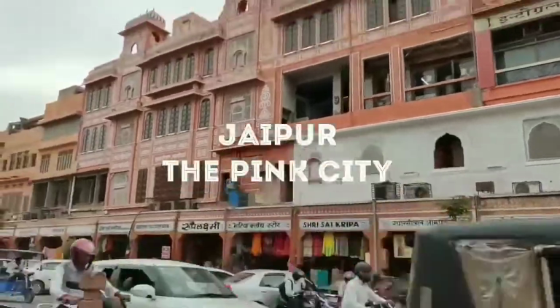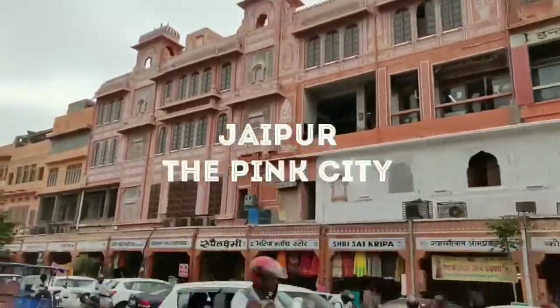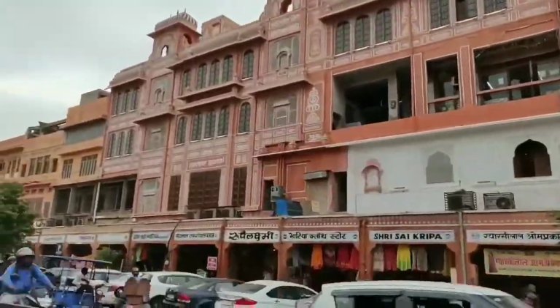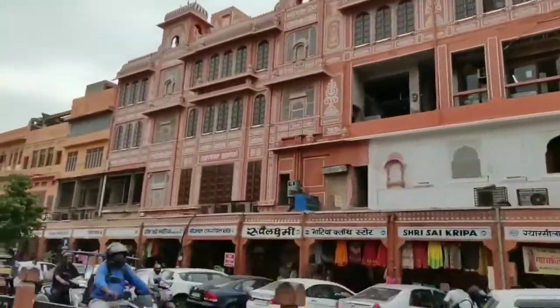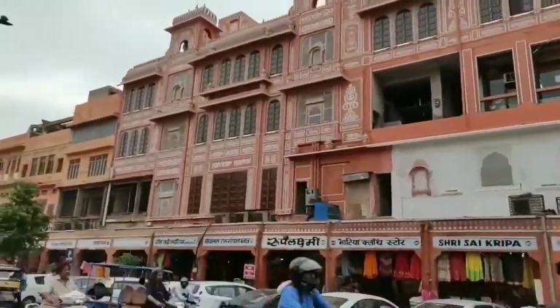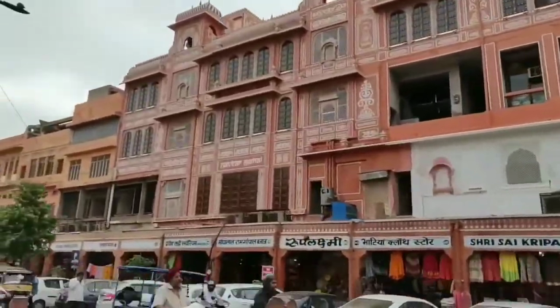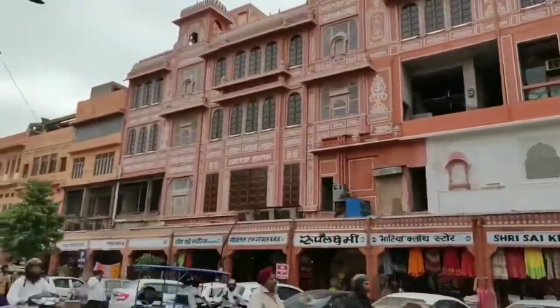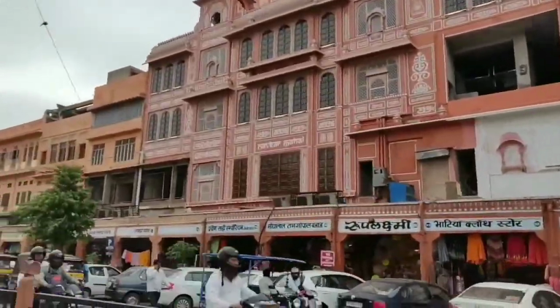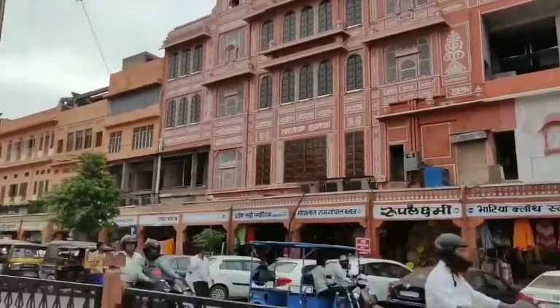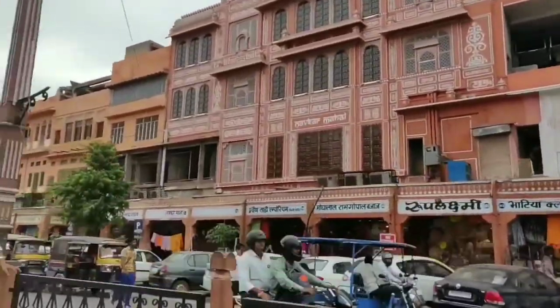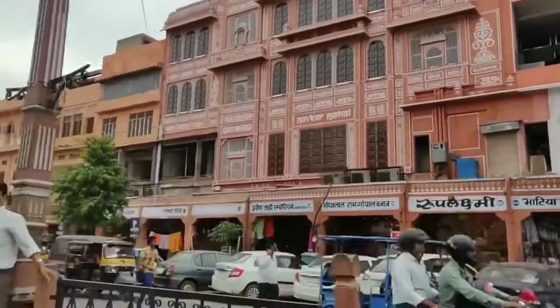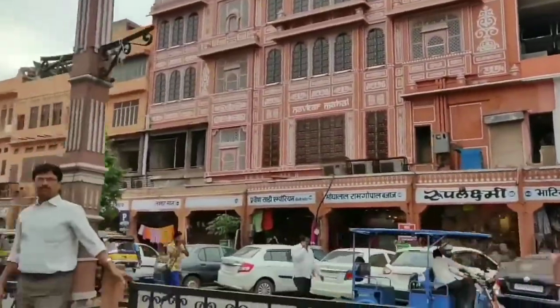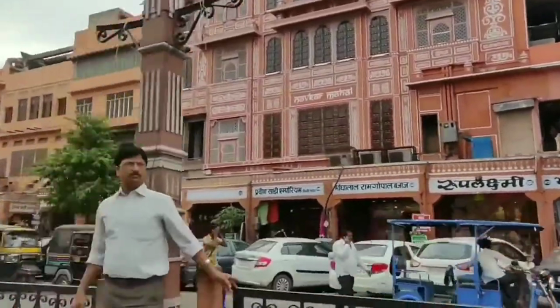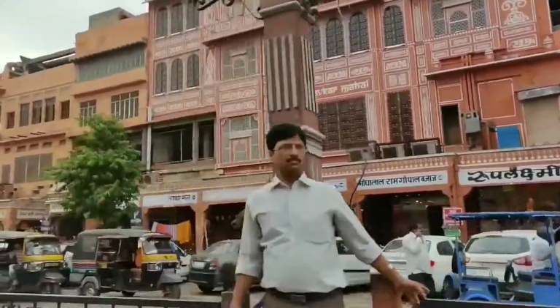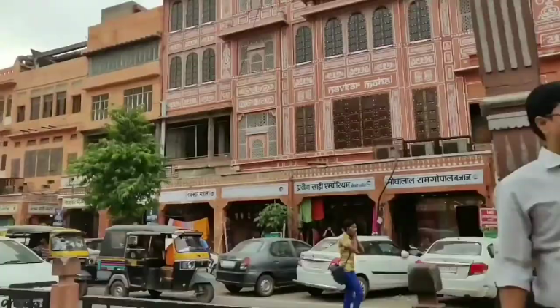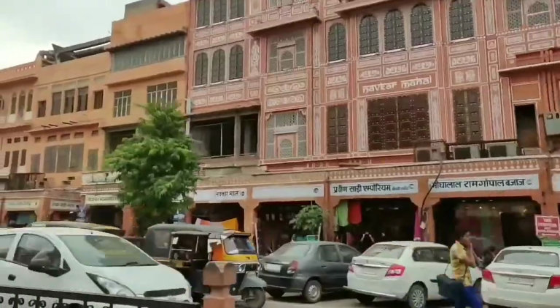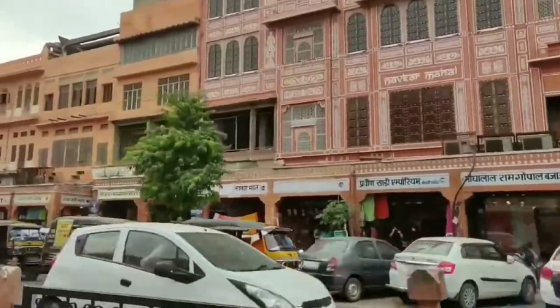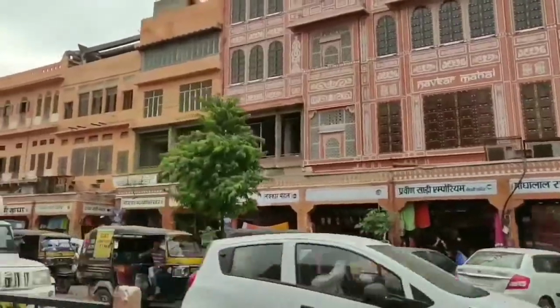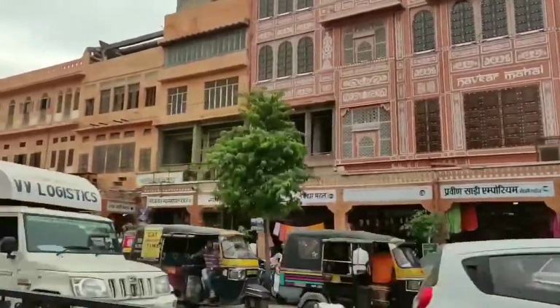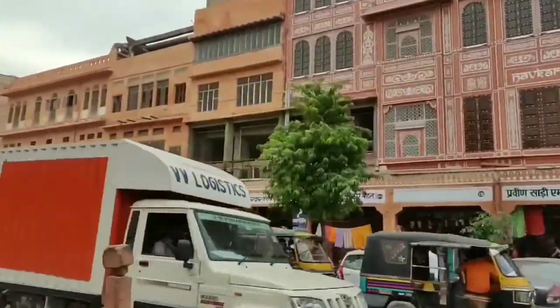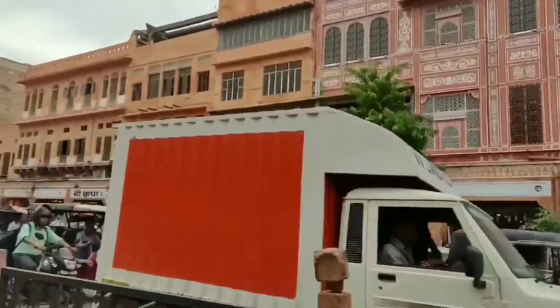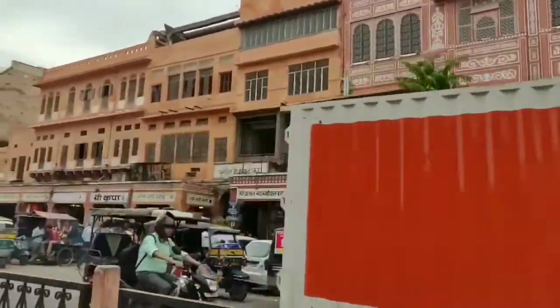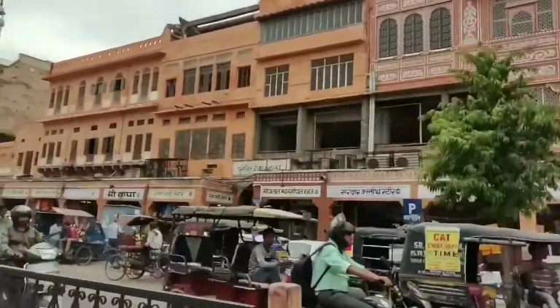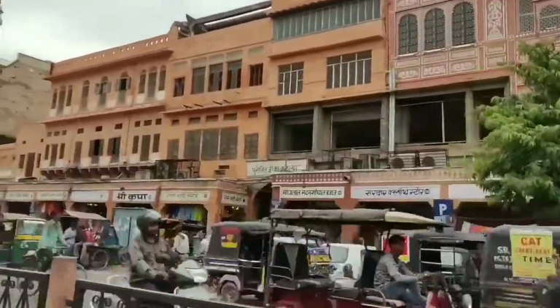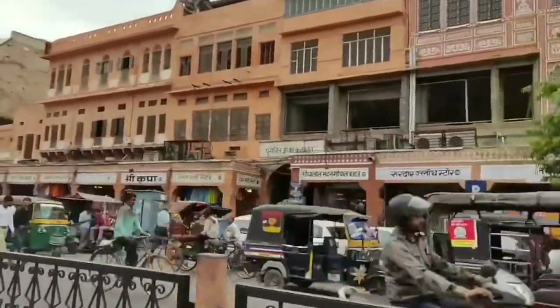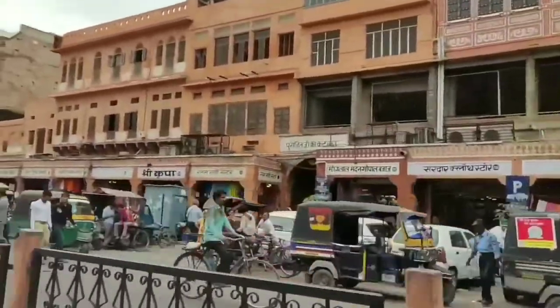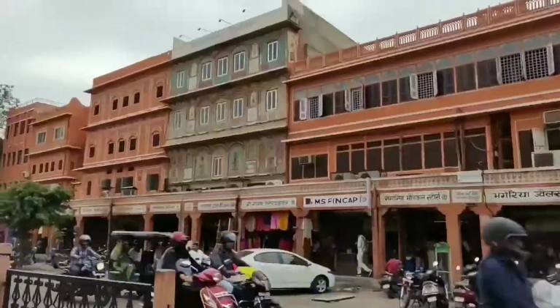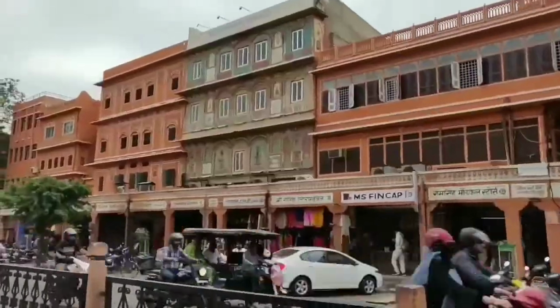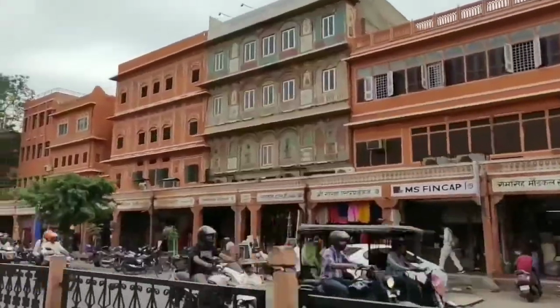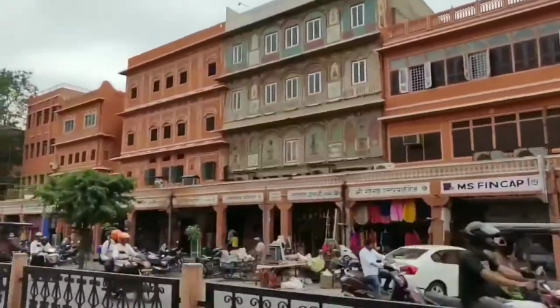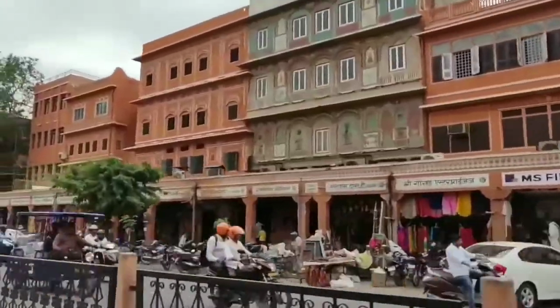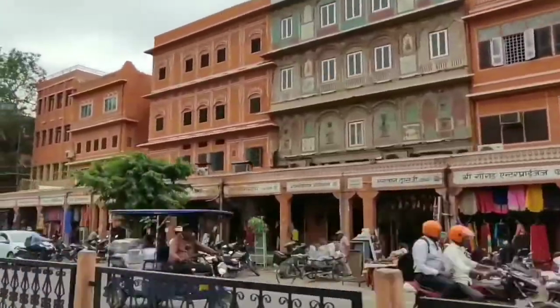Jaipur, the pink city. Hello friends, welcome back to UVV. Here I am sharing top tourist places to visit in Jaipur.